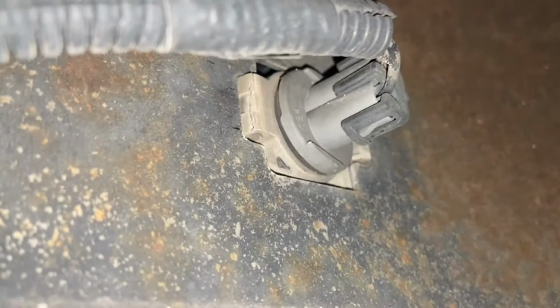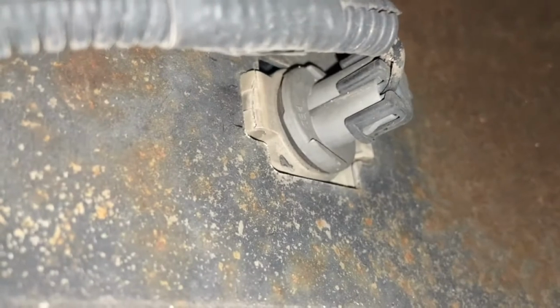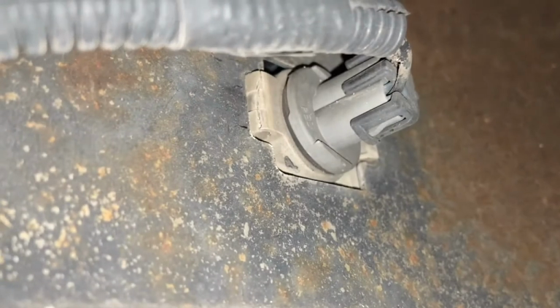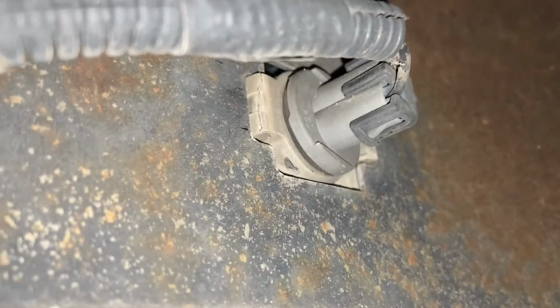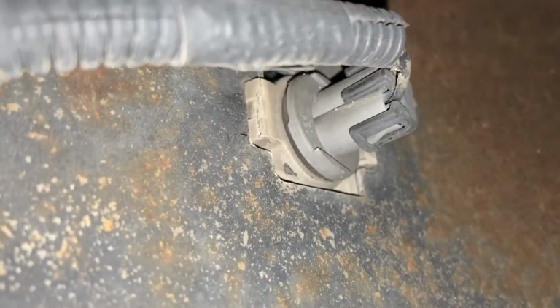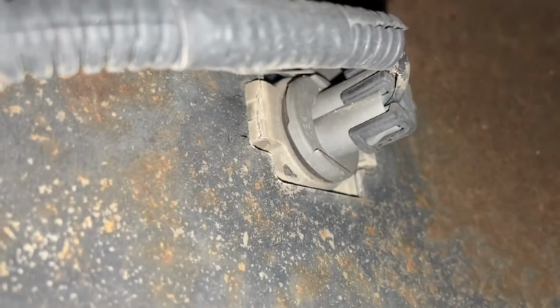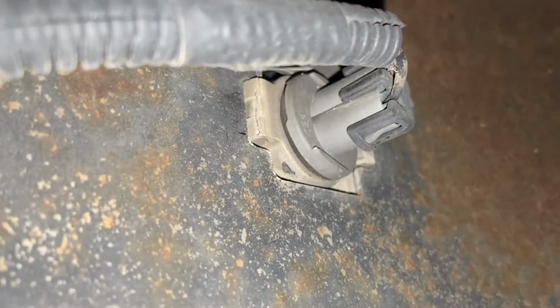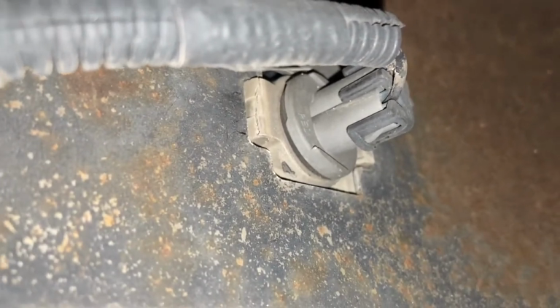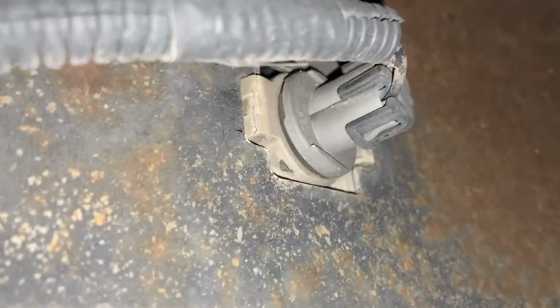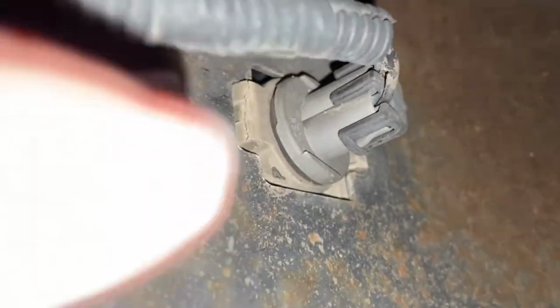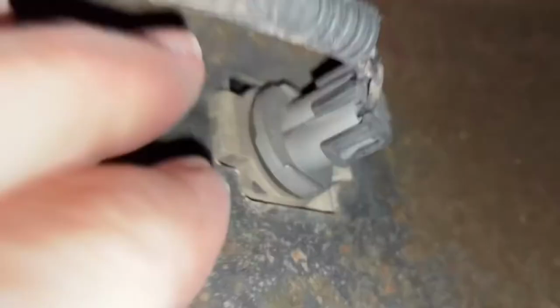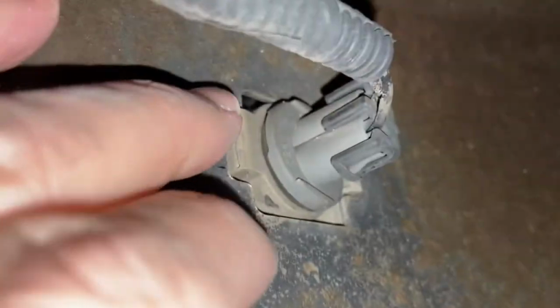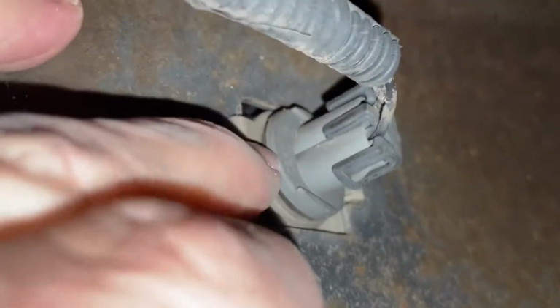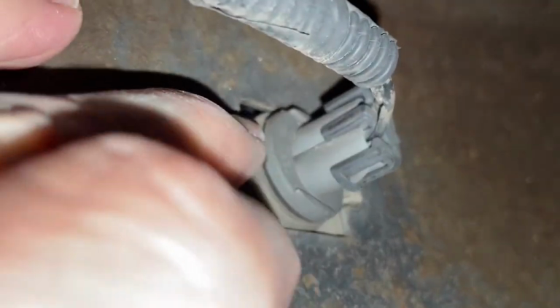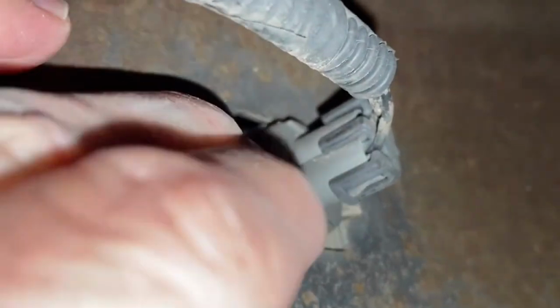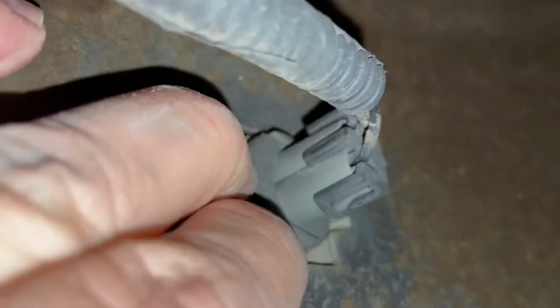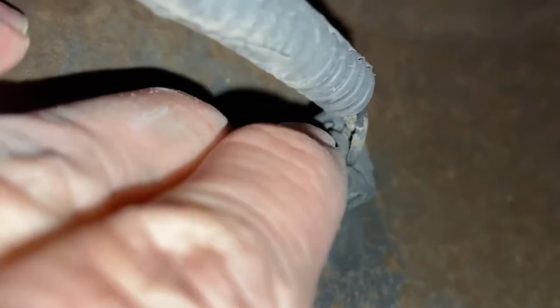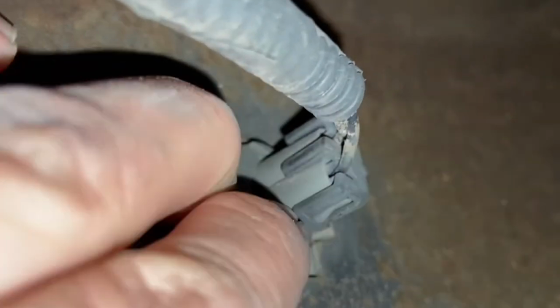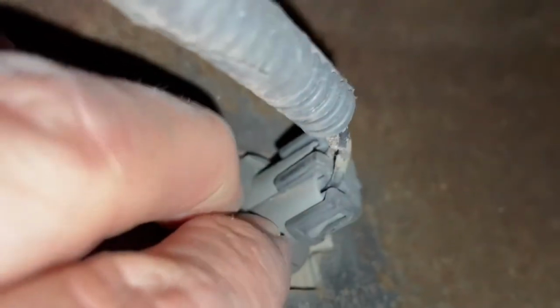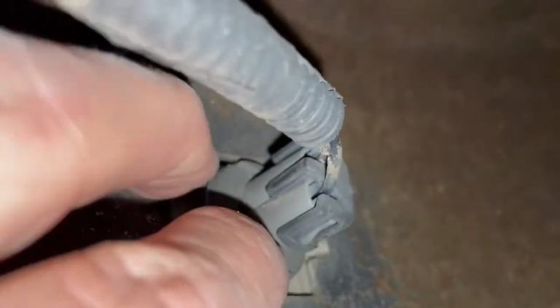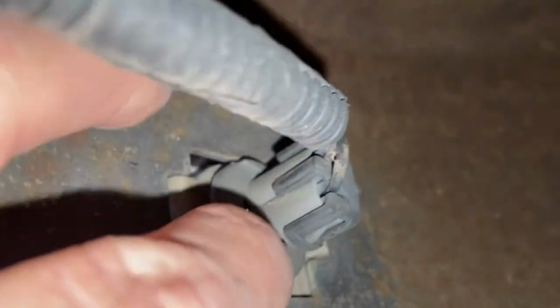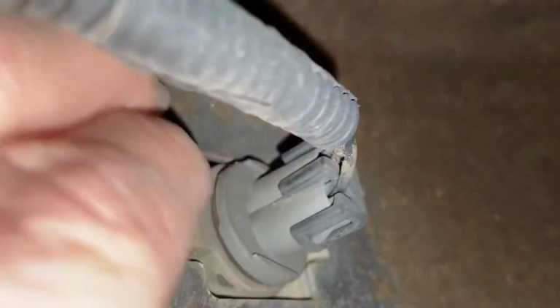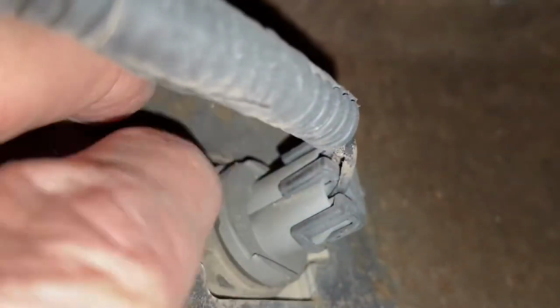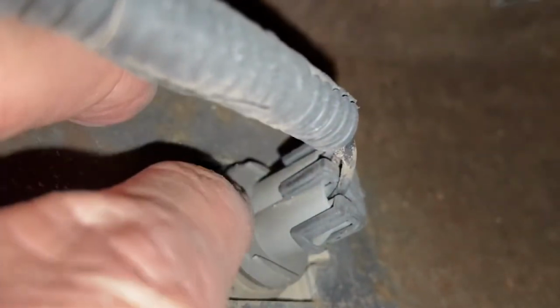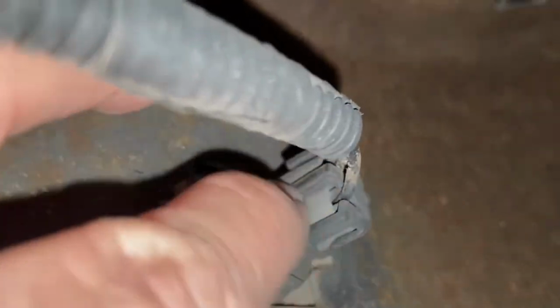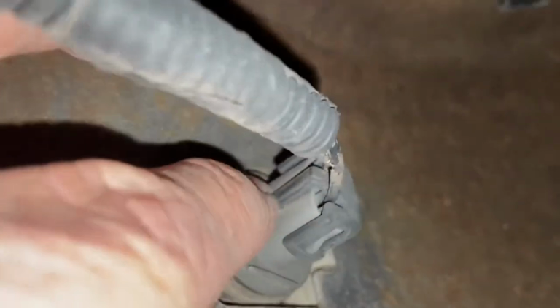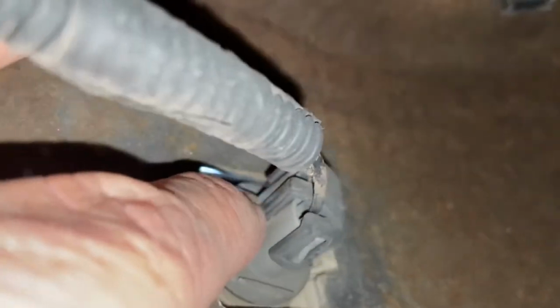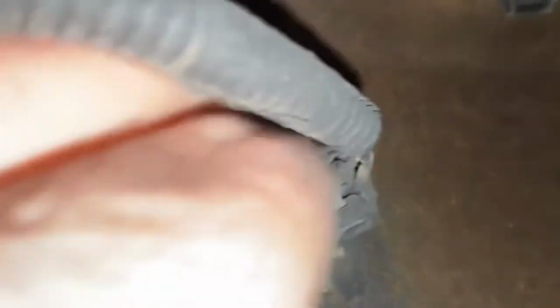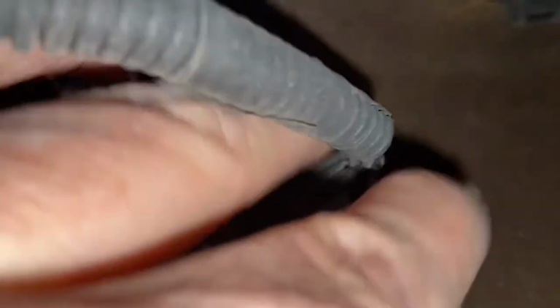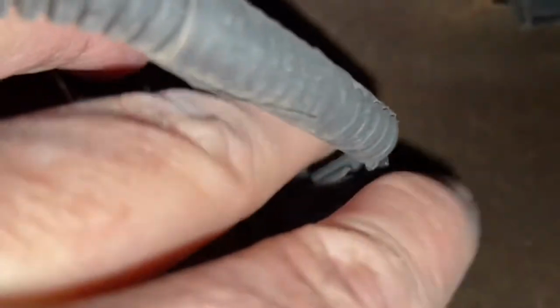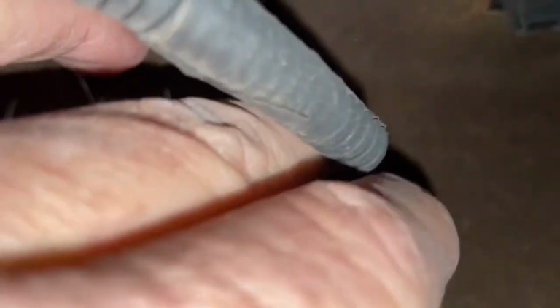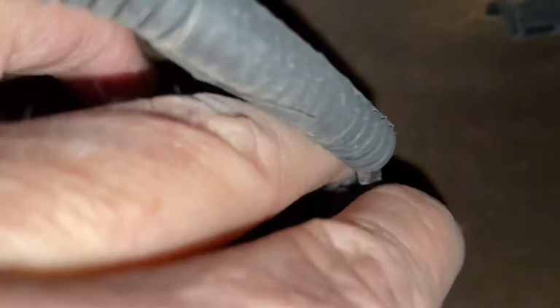This is the backside of the bumper. To remove the light, all you have to do is push on this little clip right here, on this side right here, and force it through the bumper.